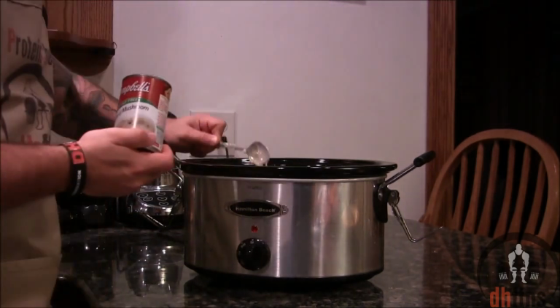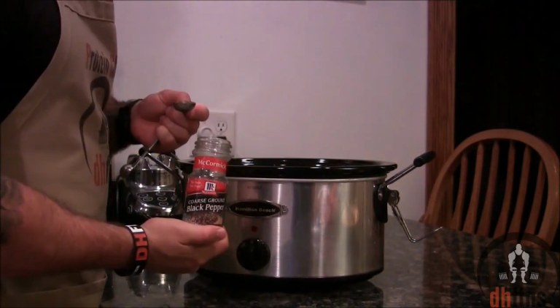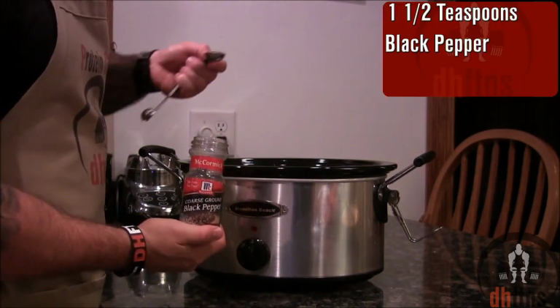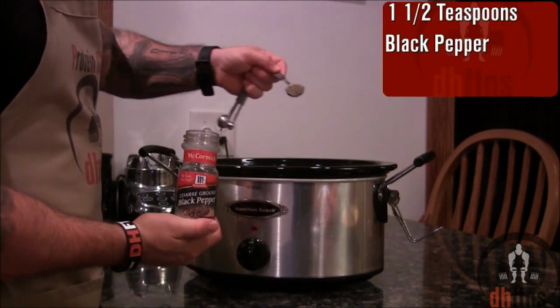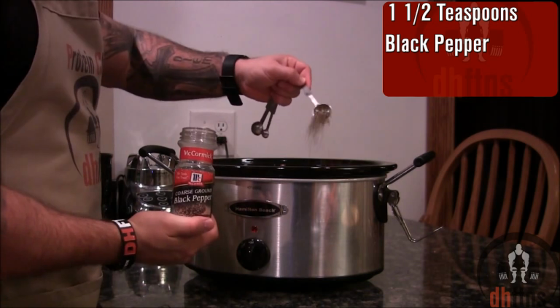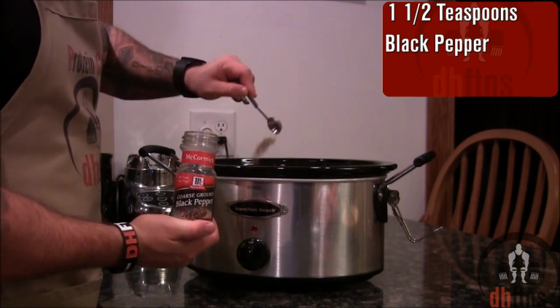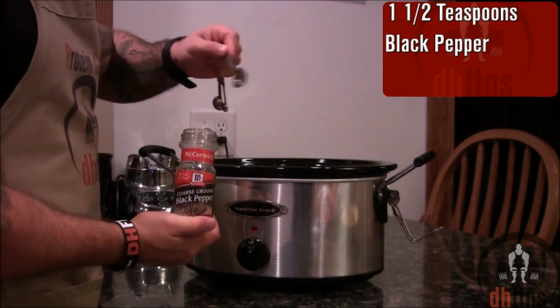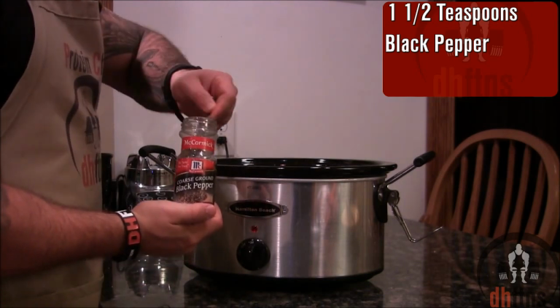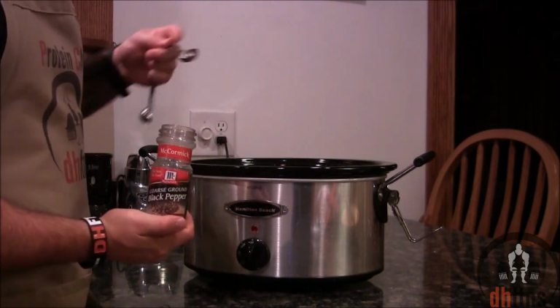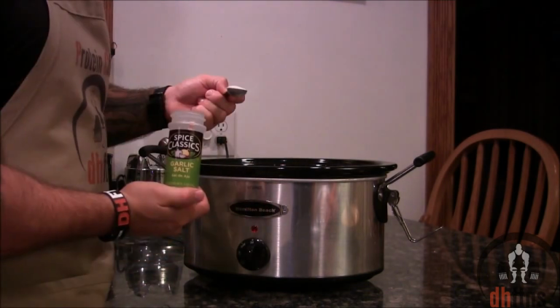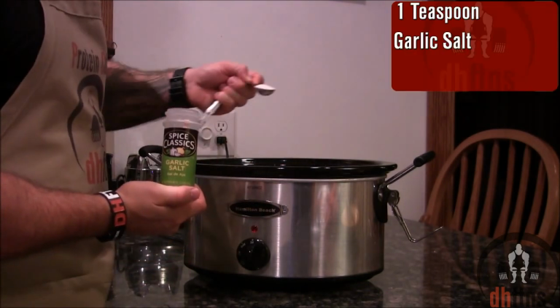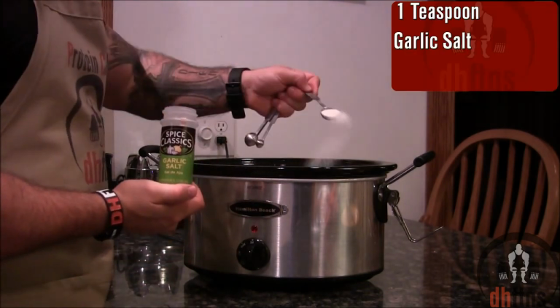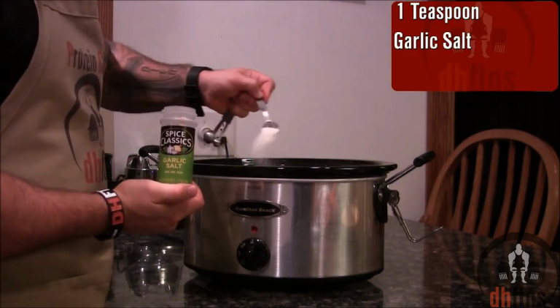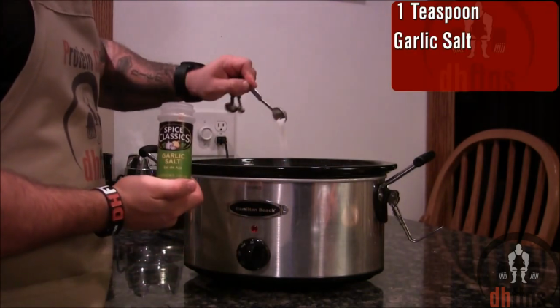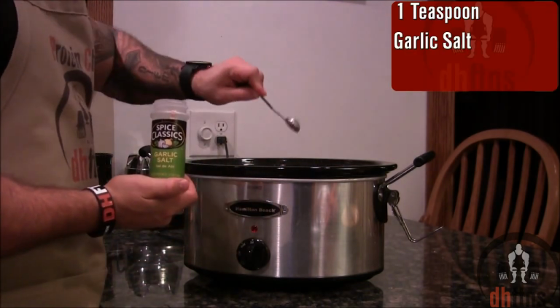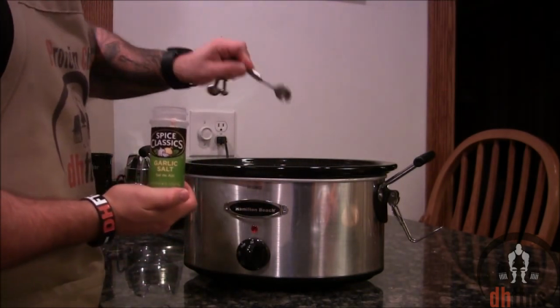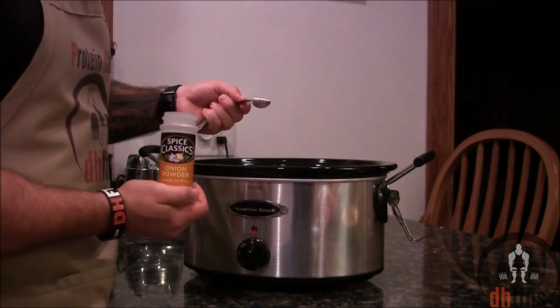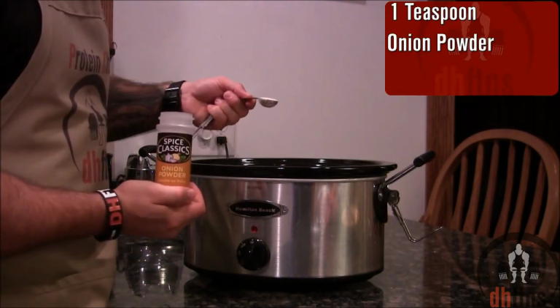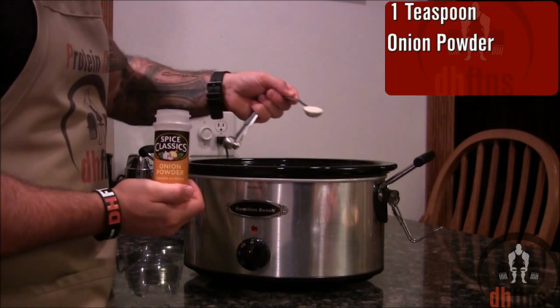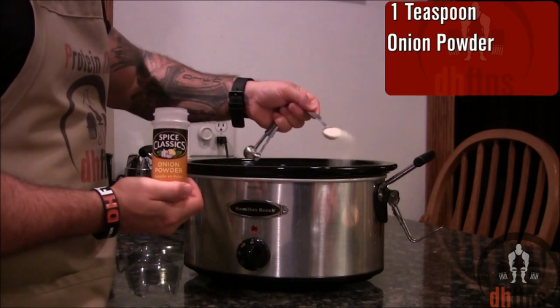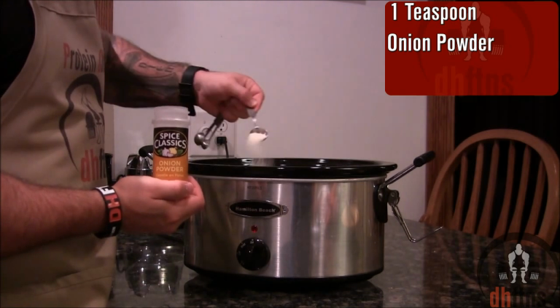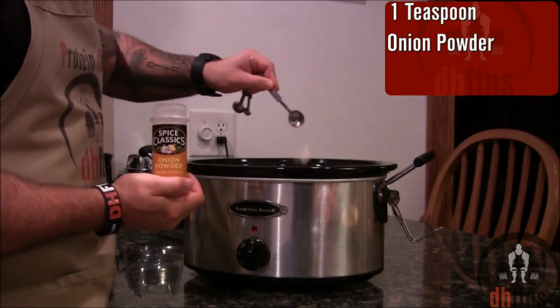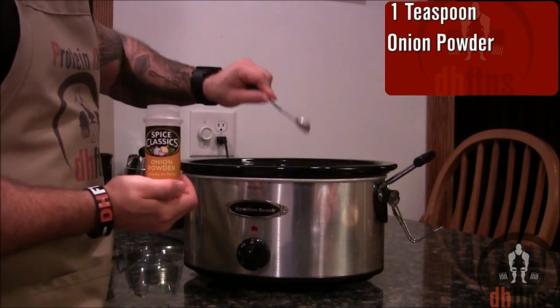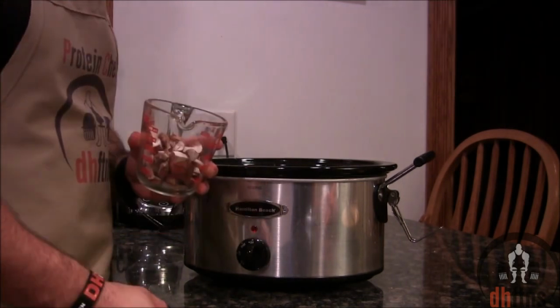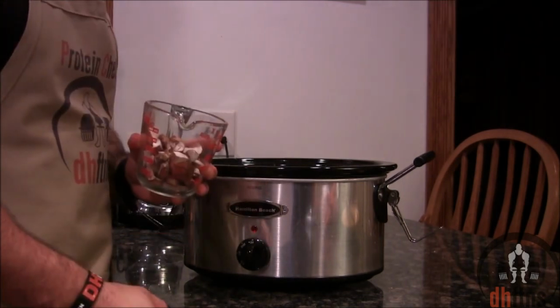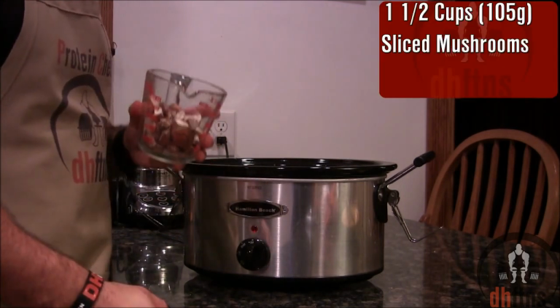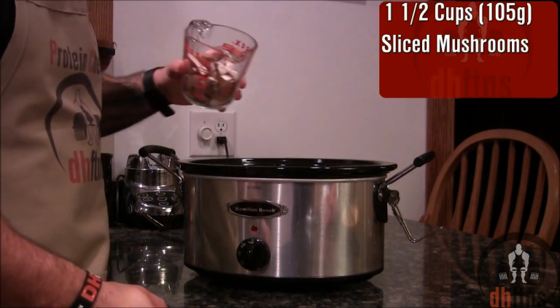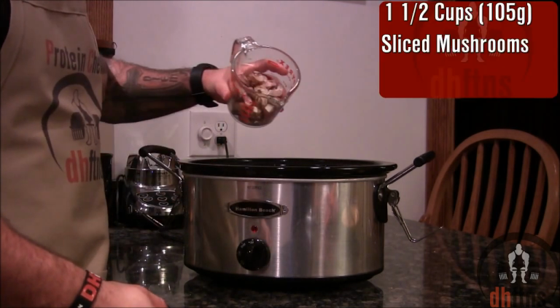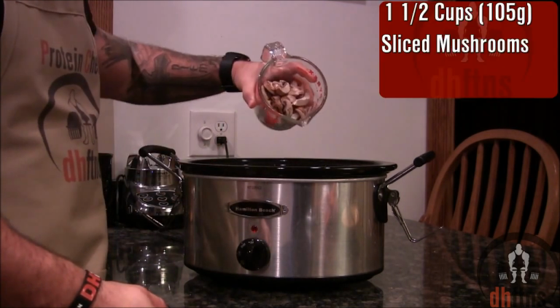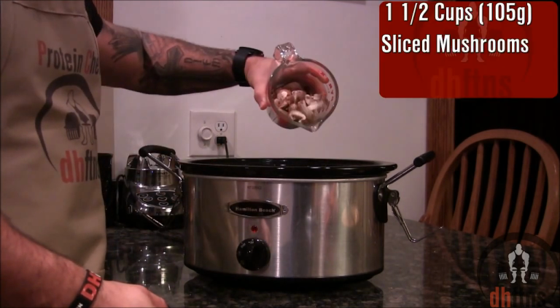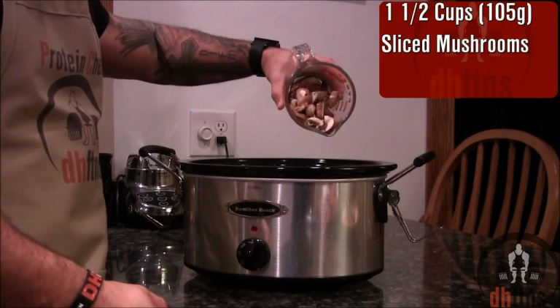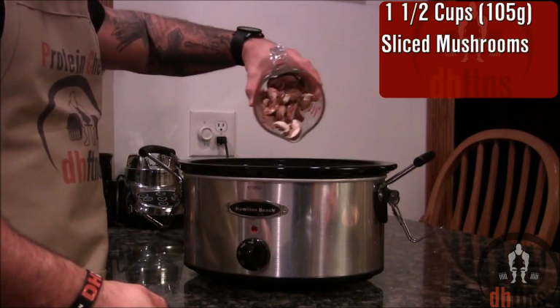One and a half teaspoons black pepper. One teaspoon garlic salt. One teaspoon onion powder.